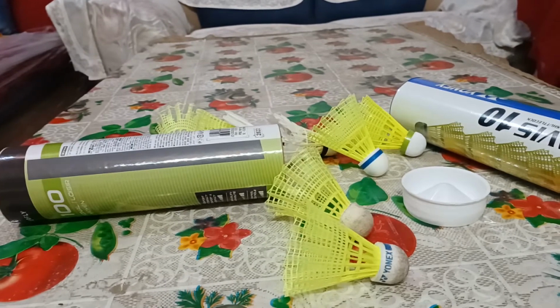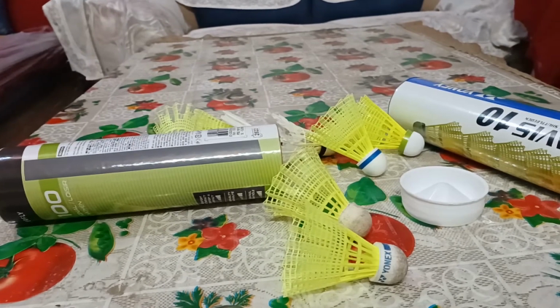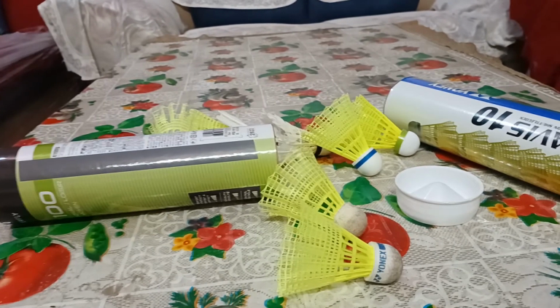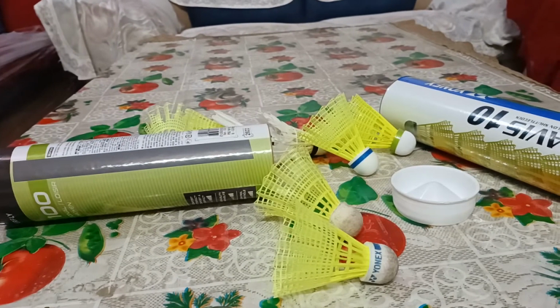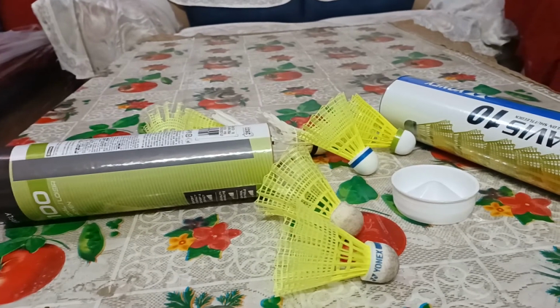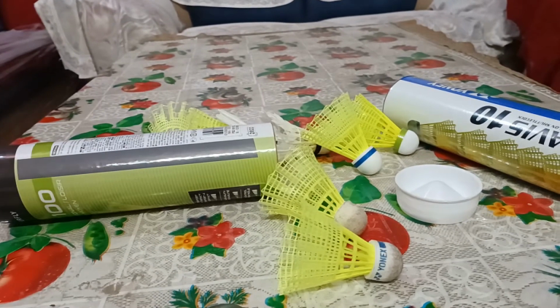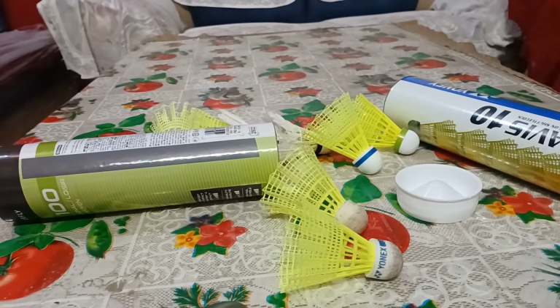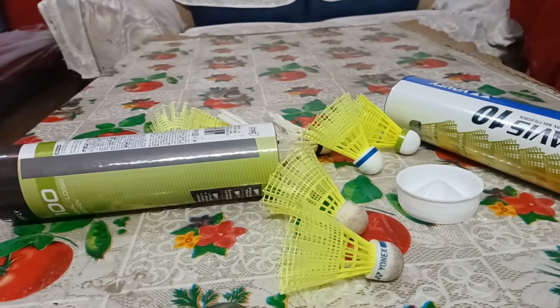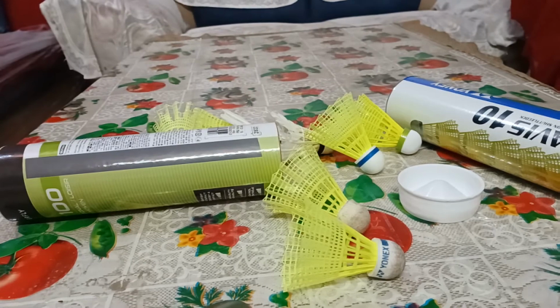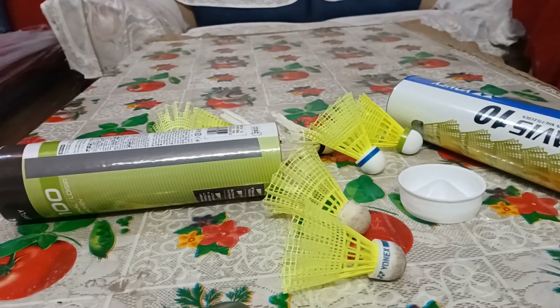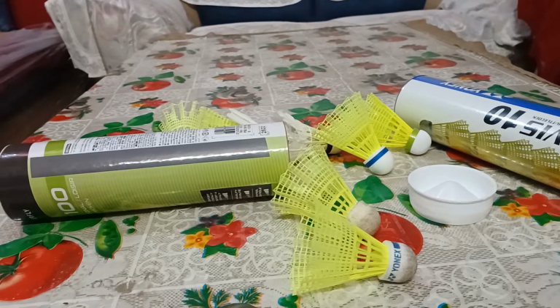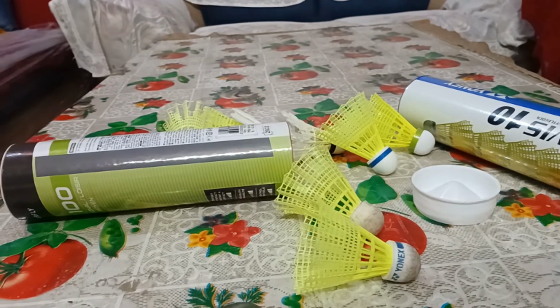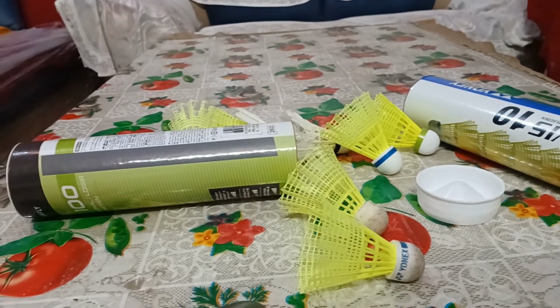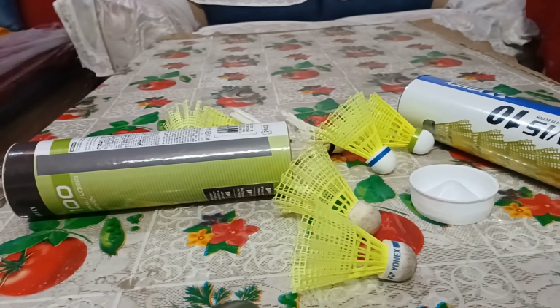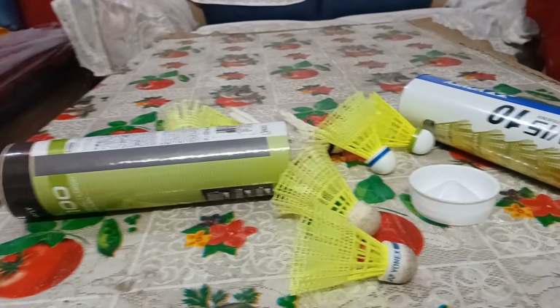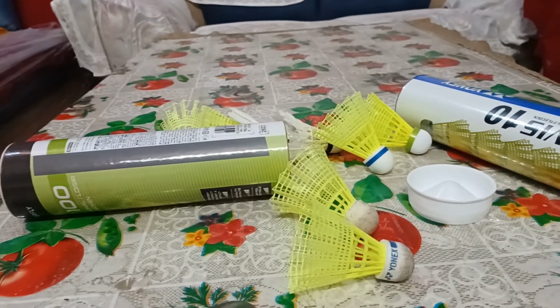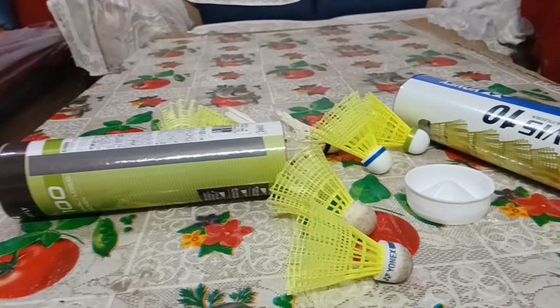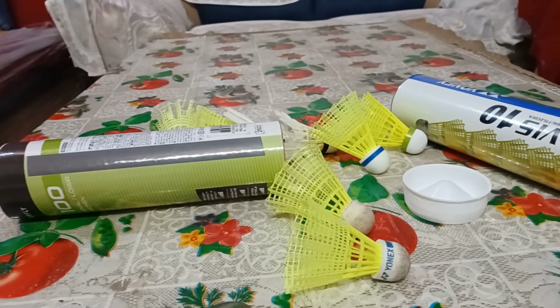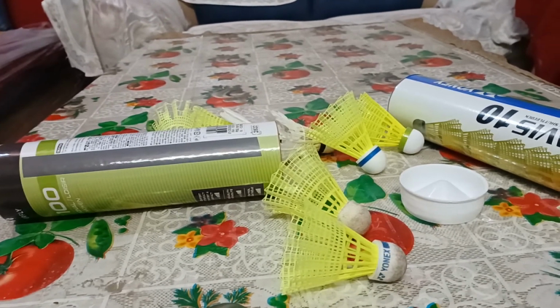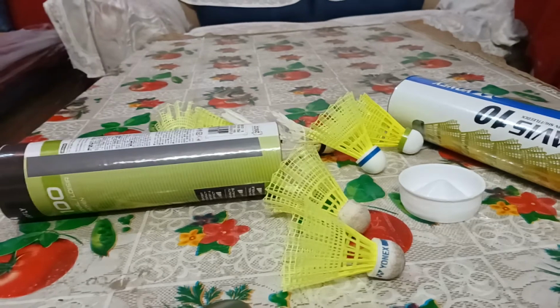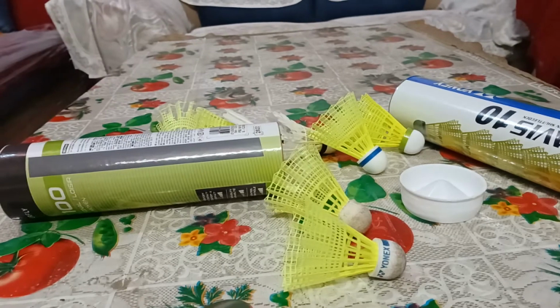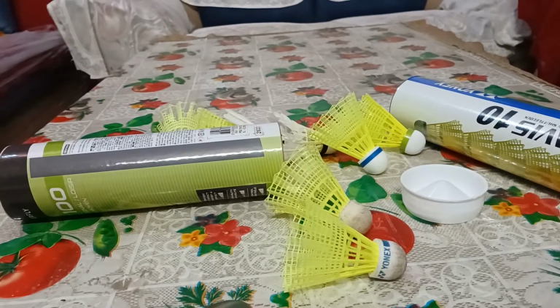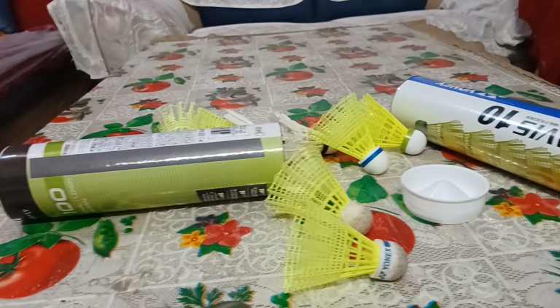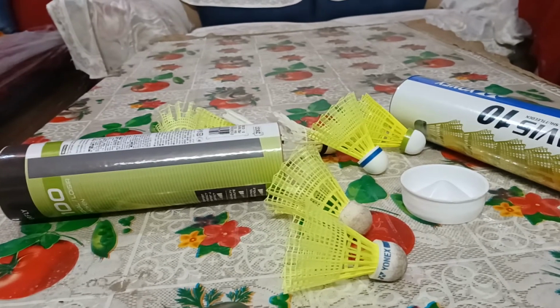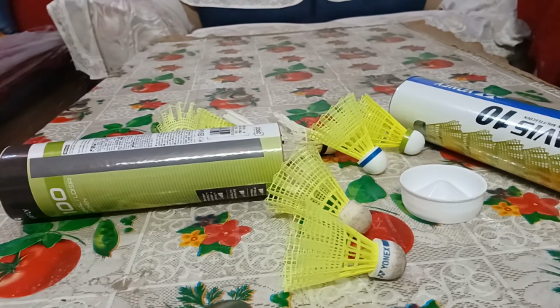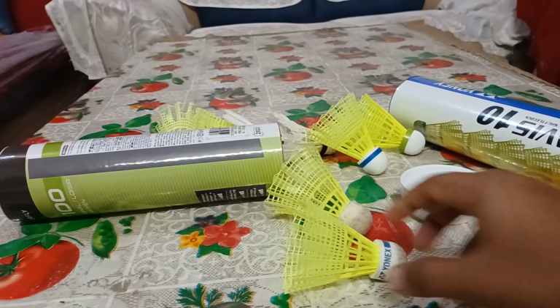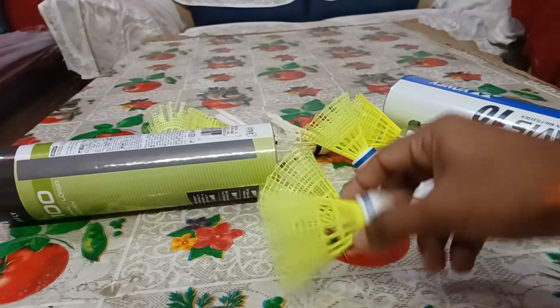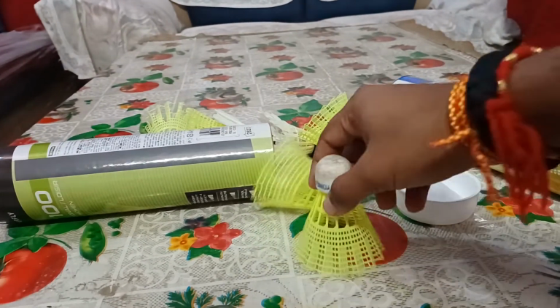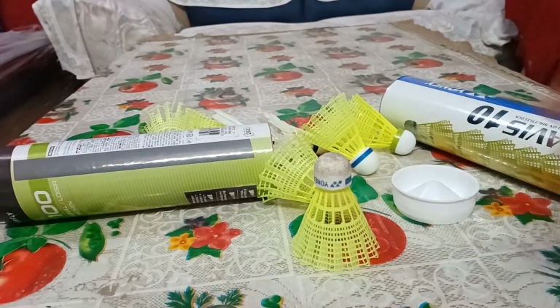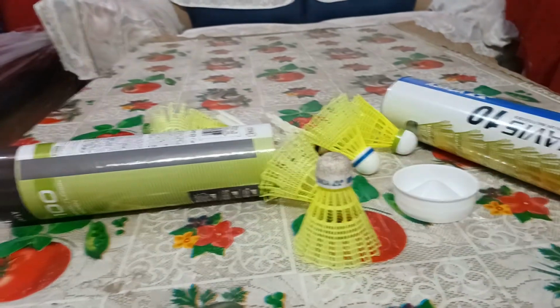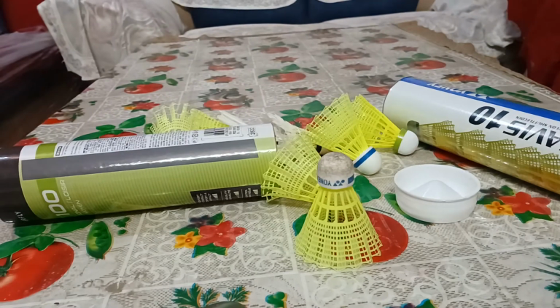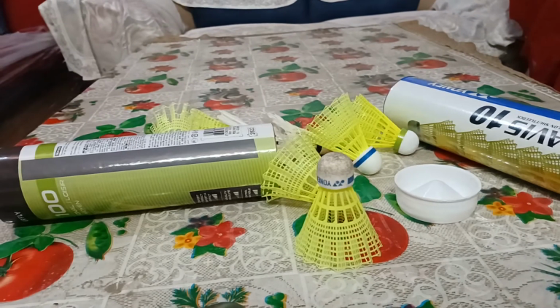The Mavis 10 is basically for players who can't really afford the Mavis 350 or Mavis 2000 and are willing to play with this recycled cork shuttle. It is also particularly good for outdoor players.